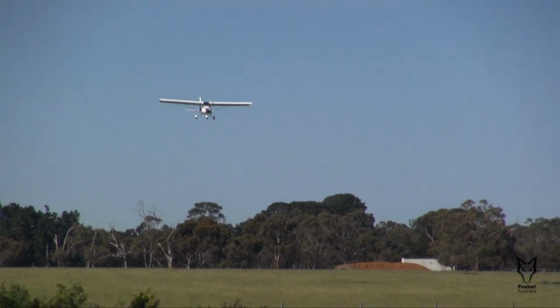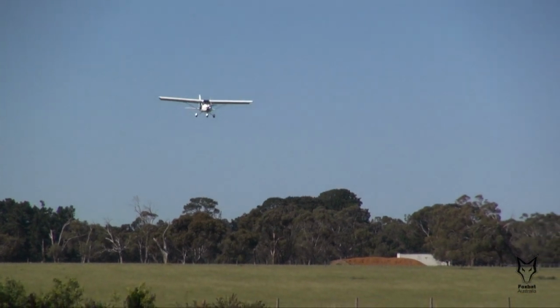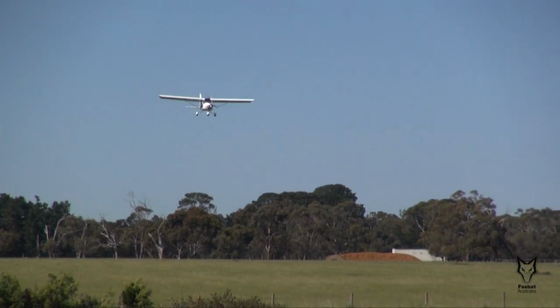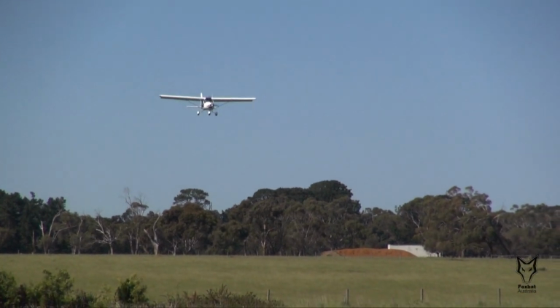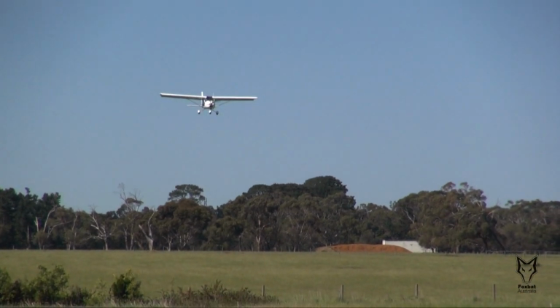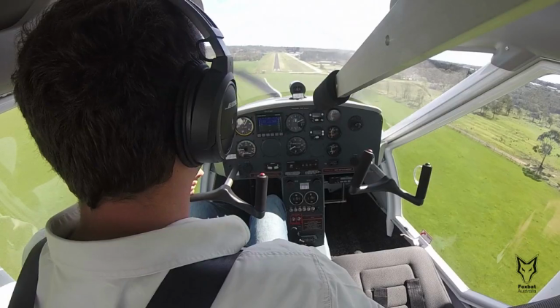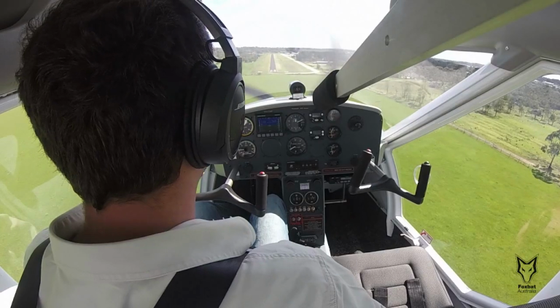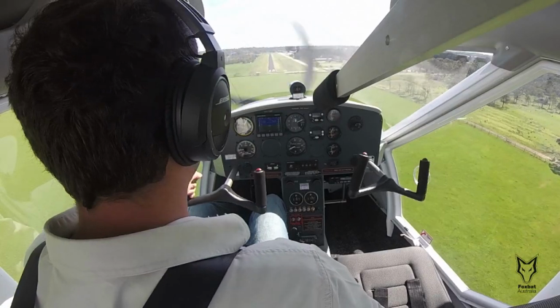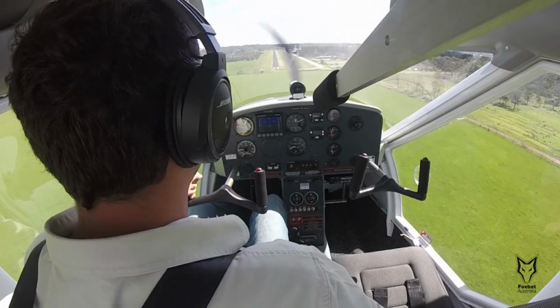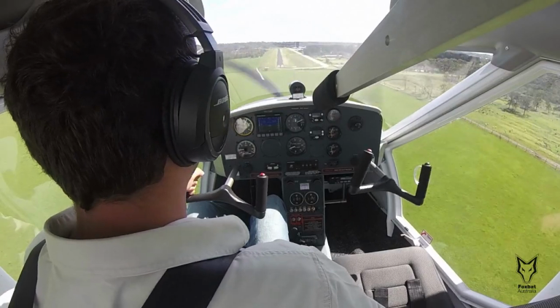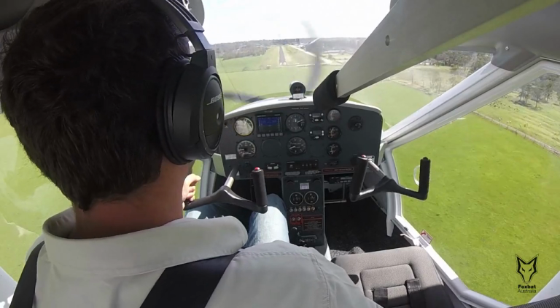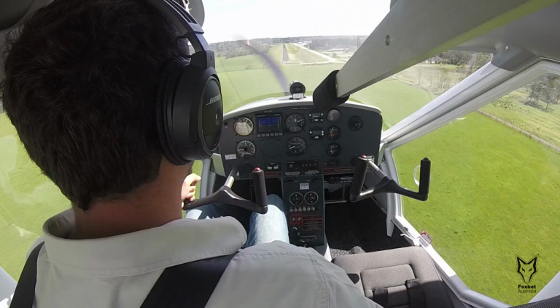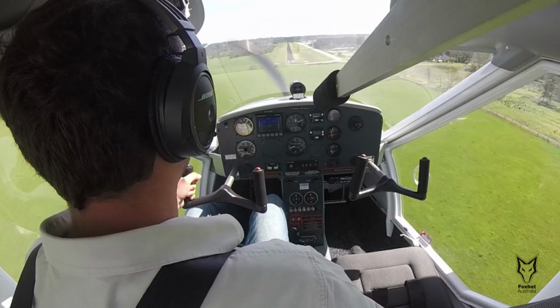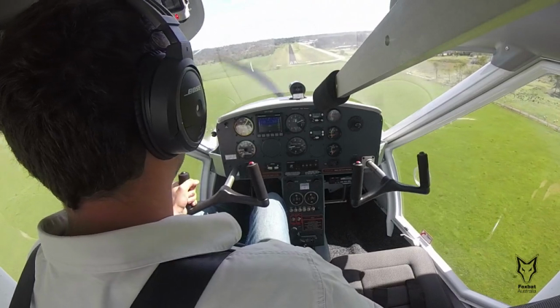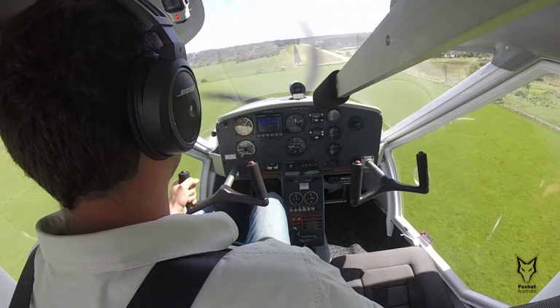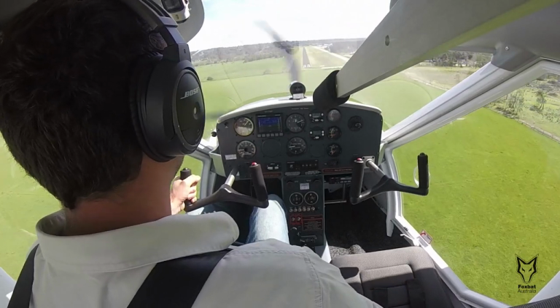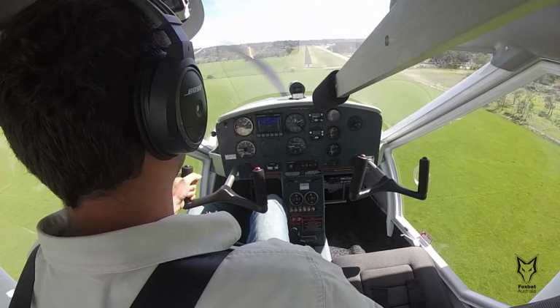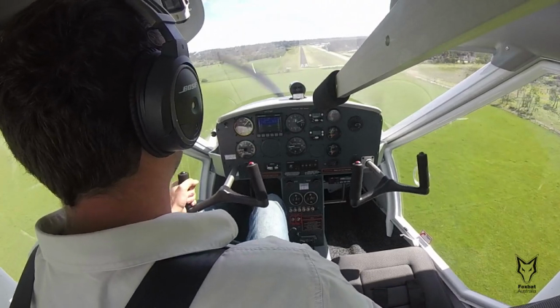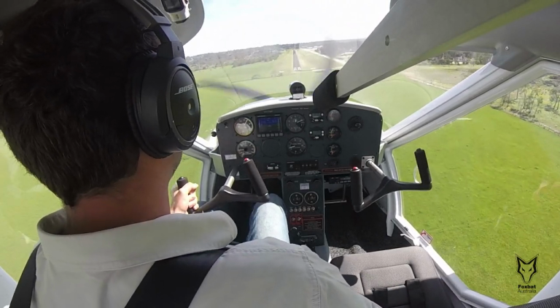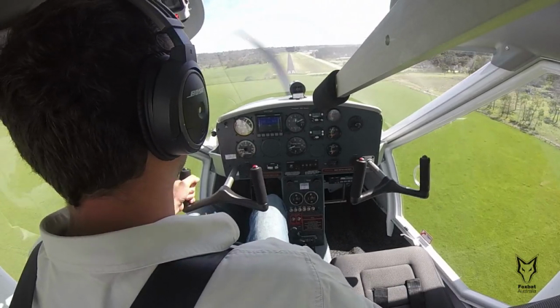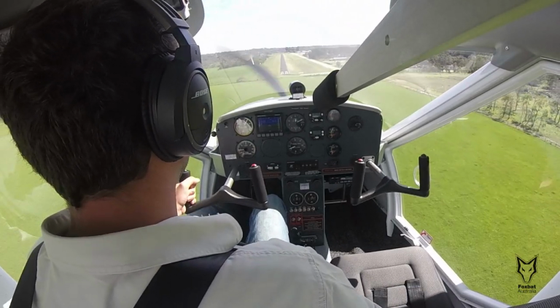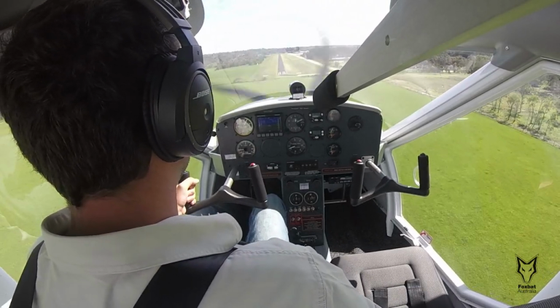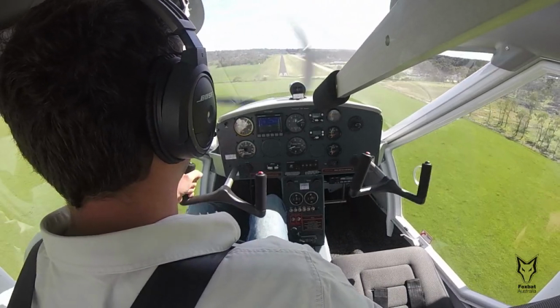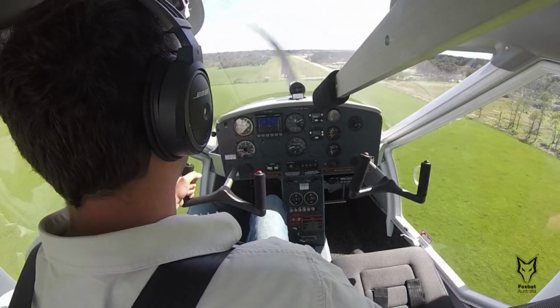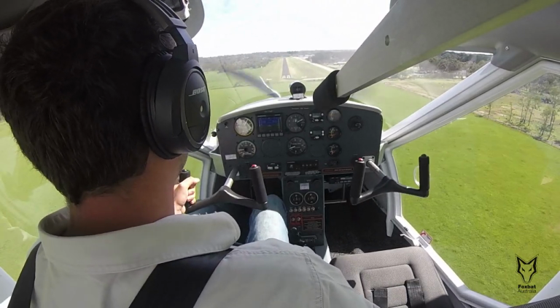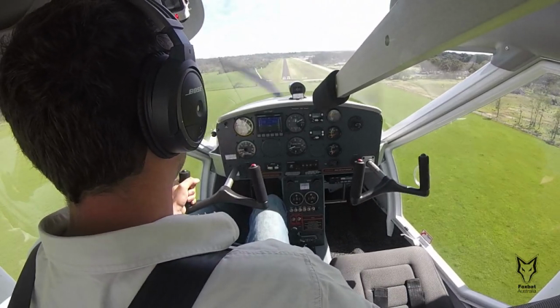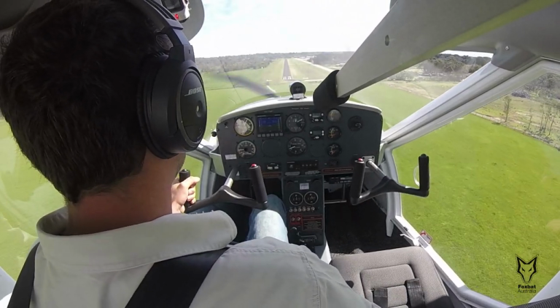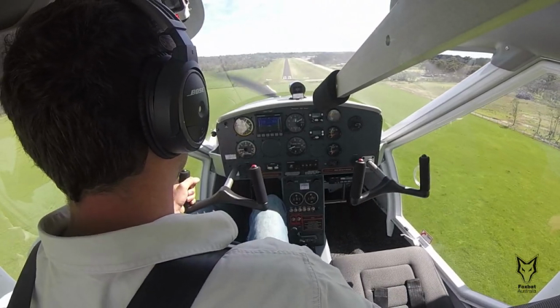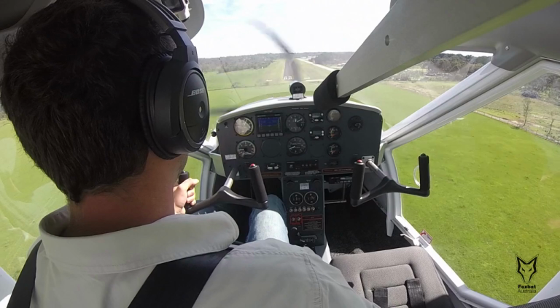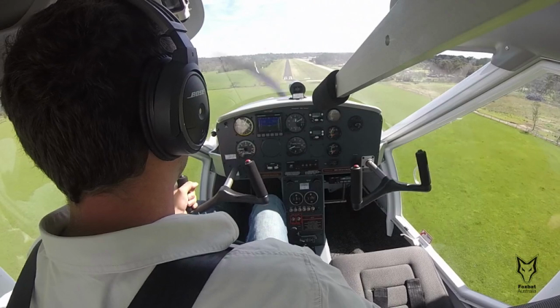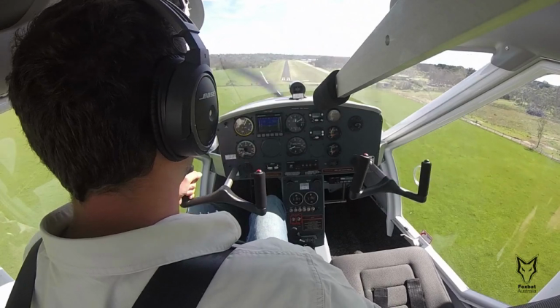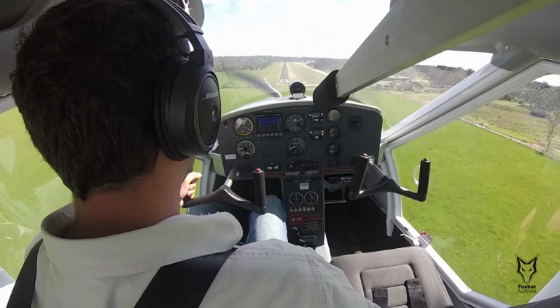Four: when you approach your touch-down point and are no more than about 10 to 15 centimeters above the ground, move your hand from the throttle to the flap handle.